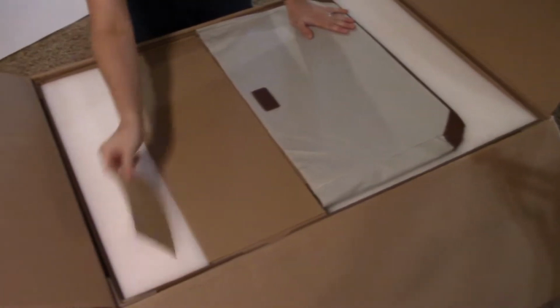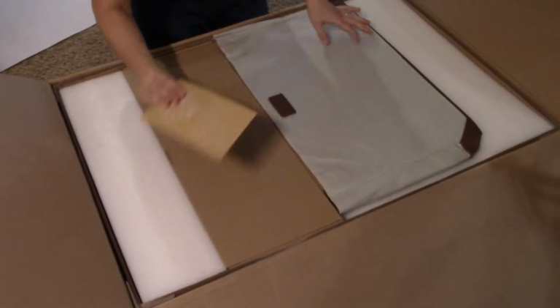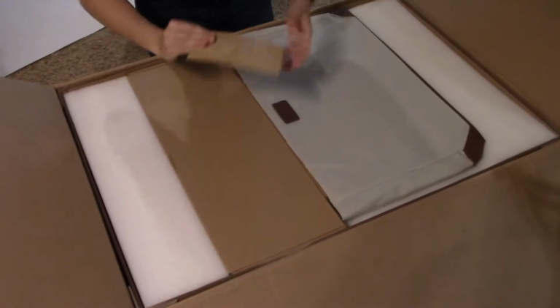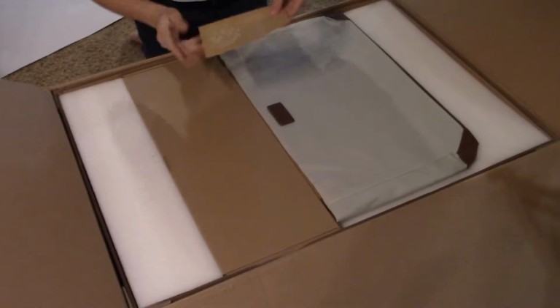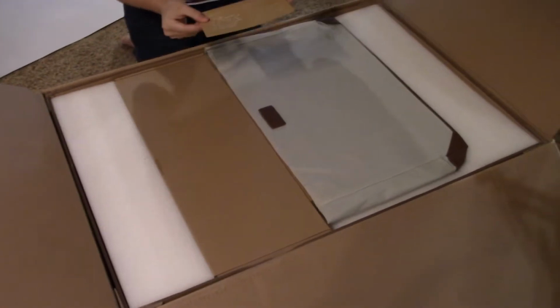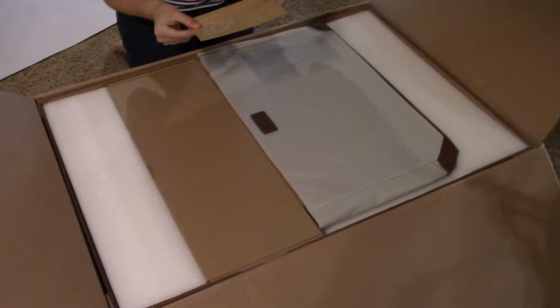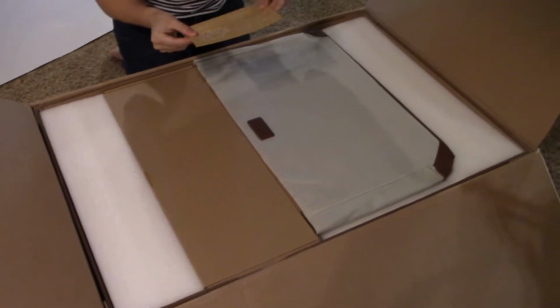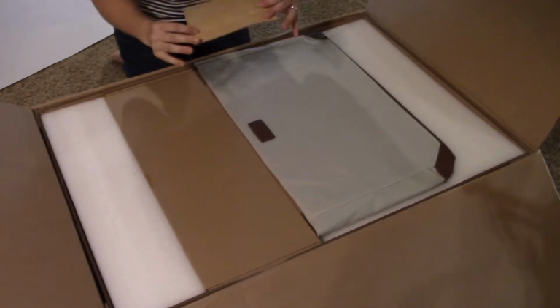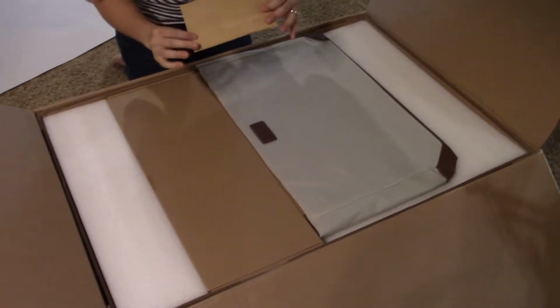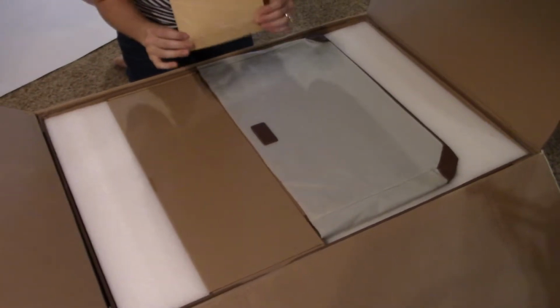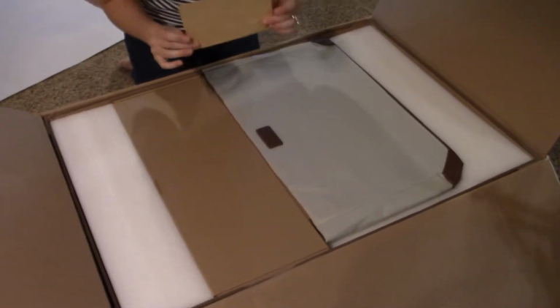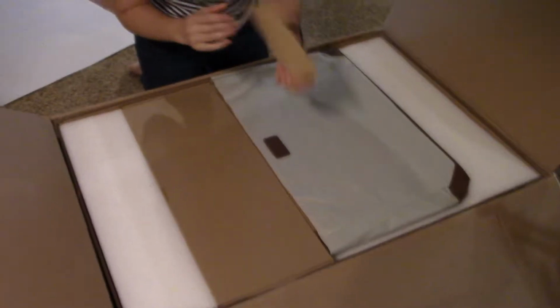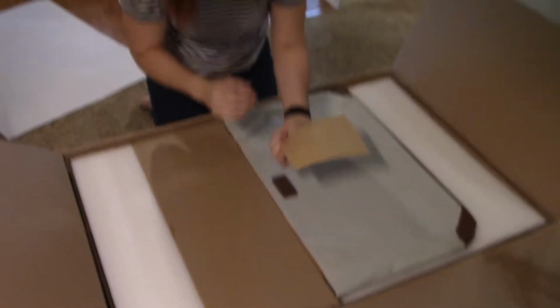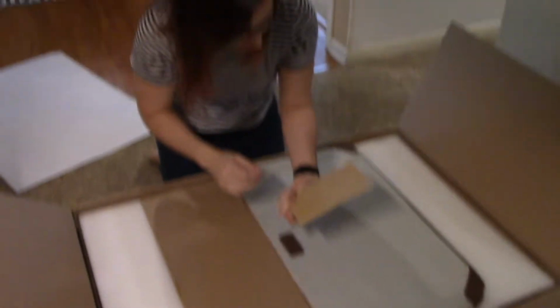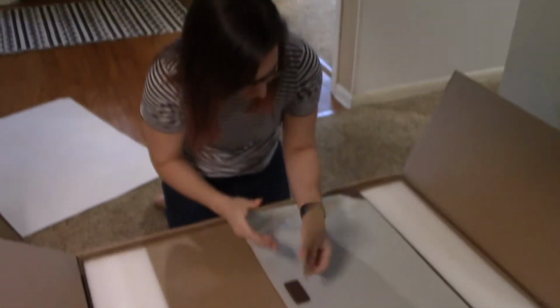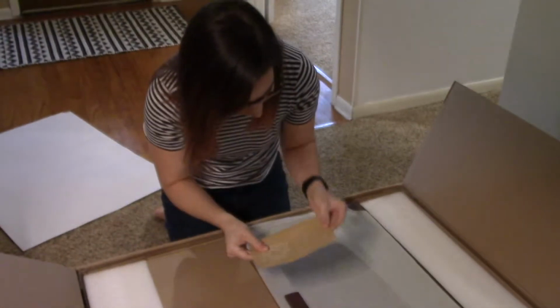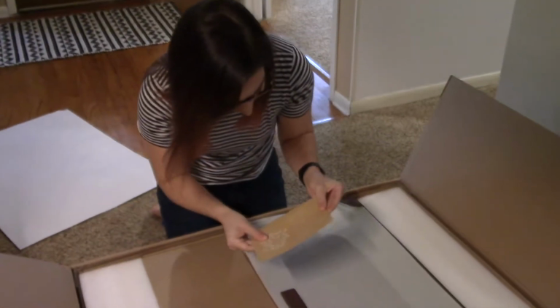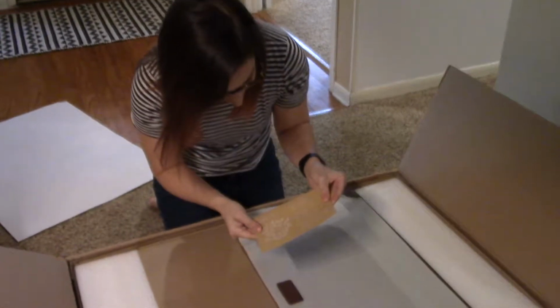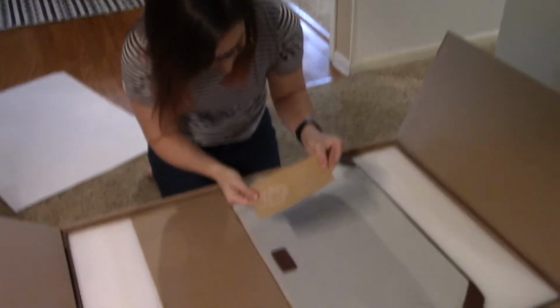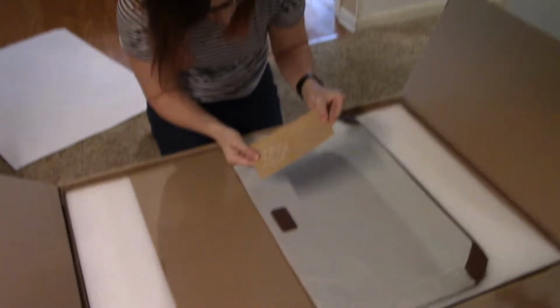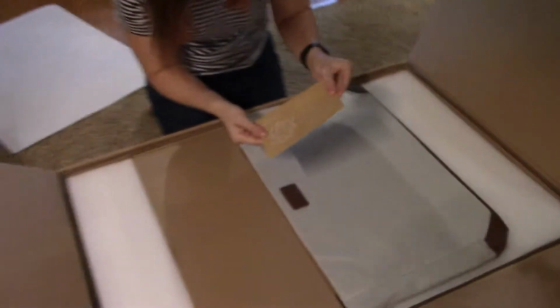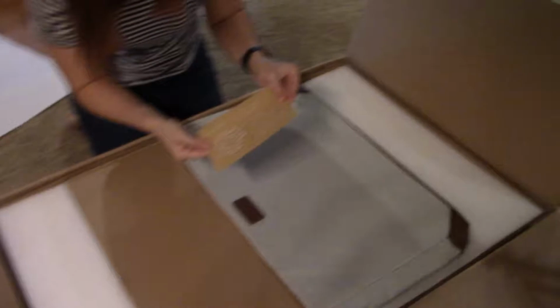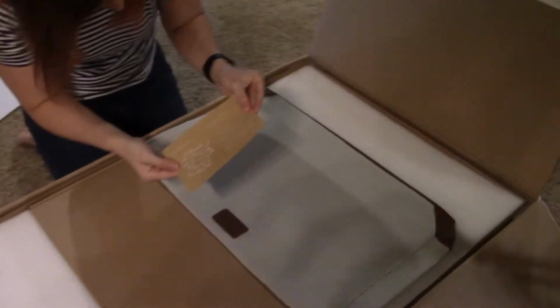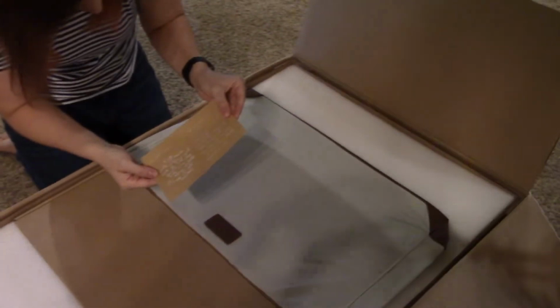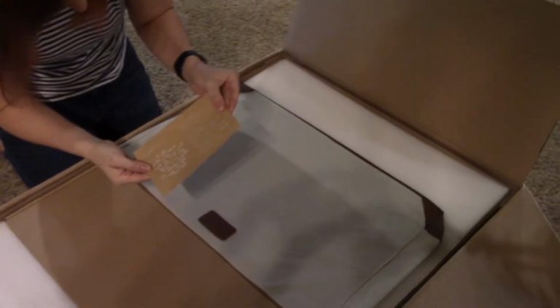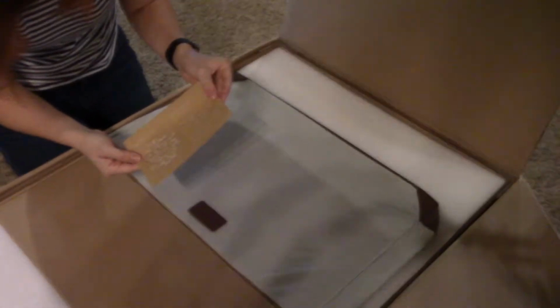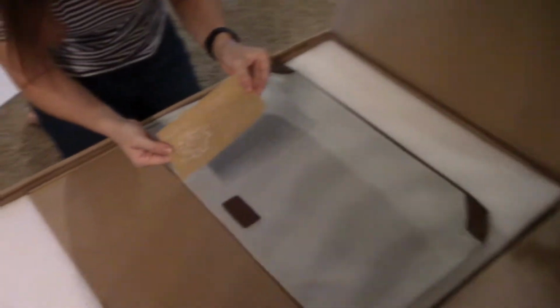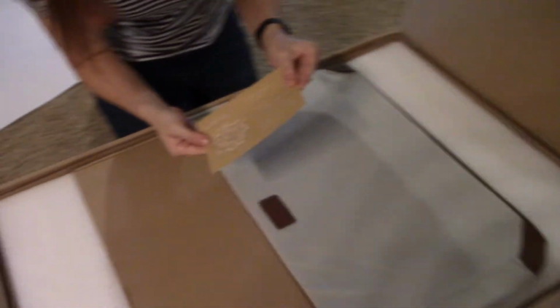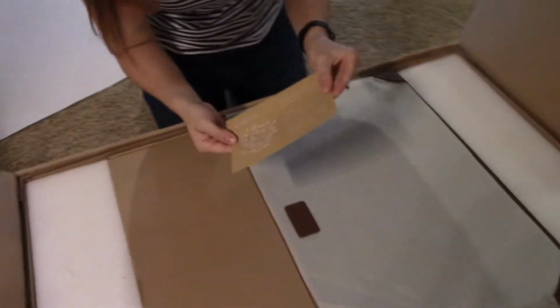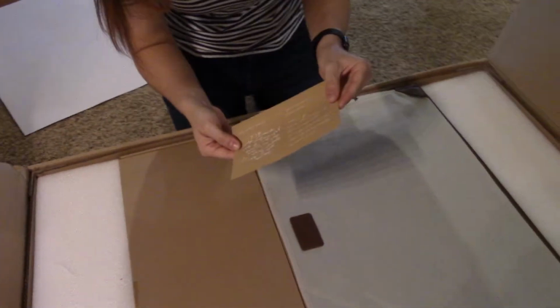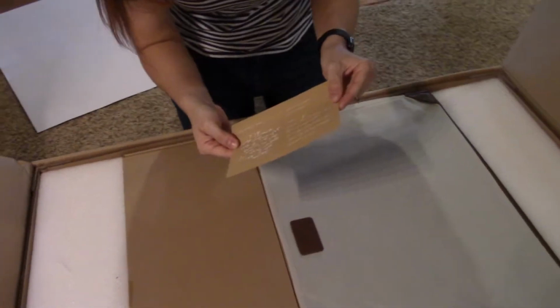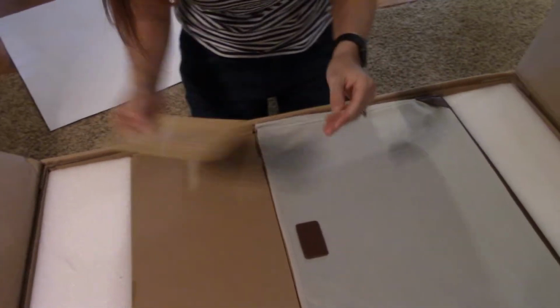There's a nice thank-you letter with signatures from the DigiLab team. That's cool.